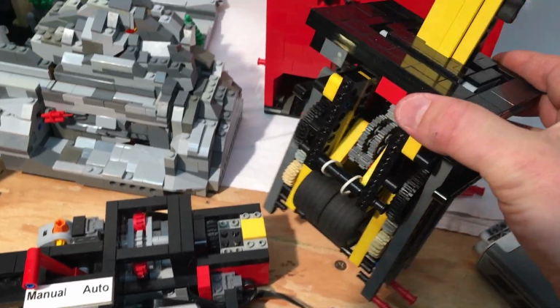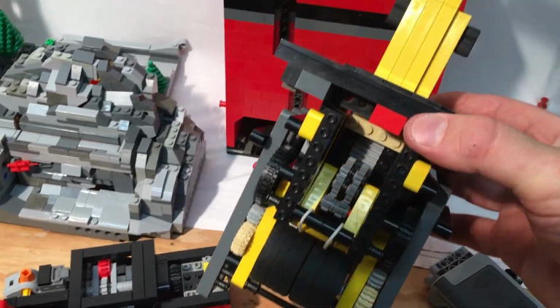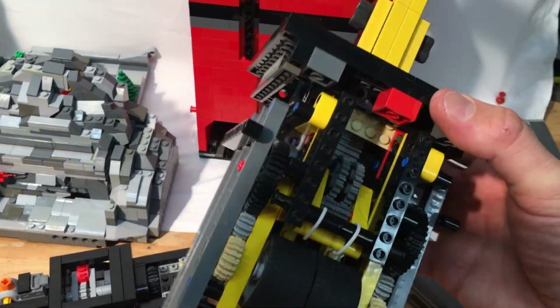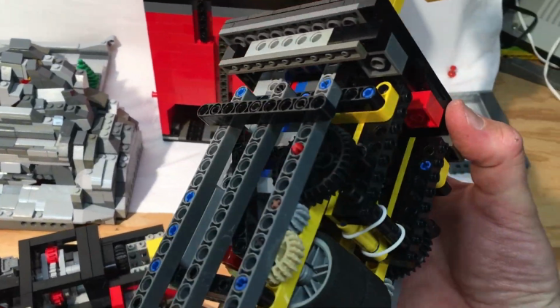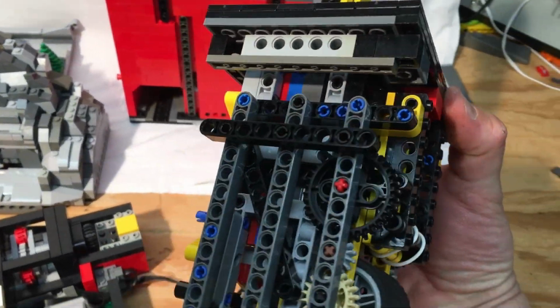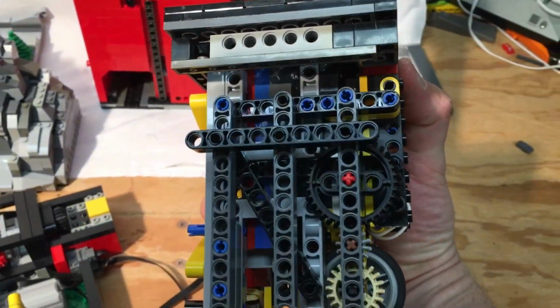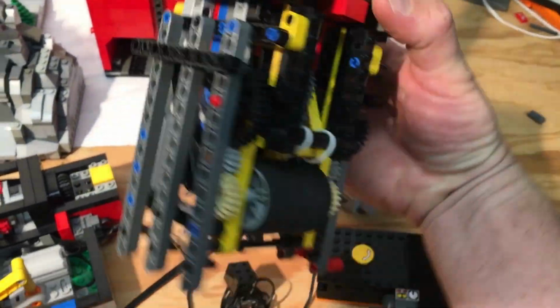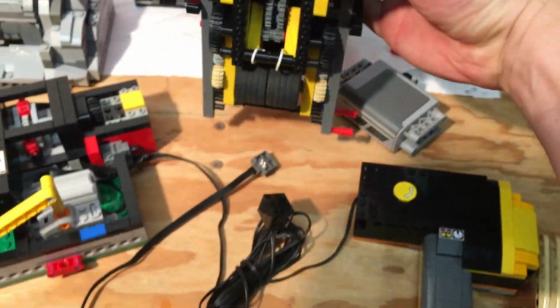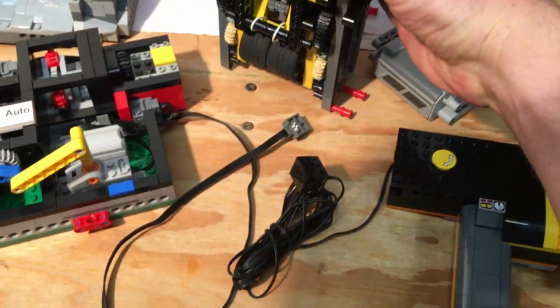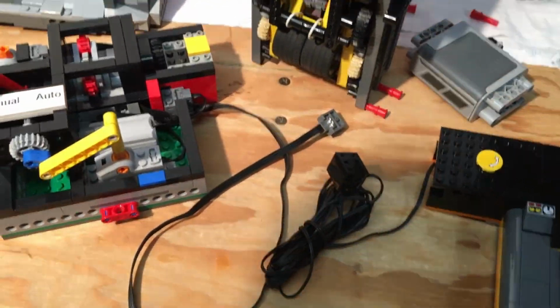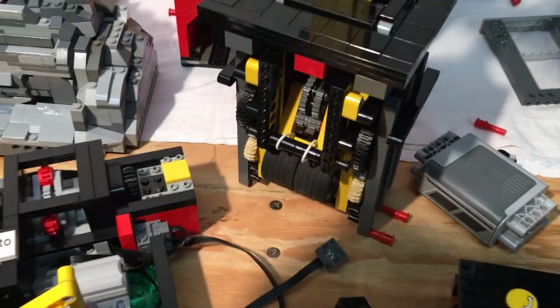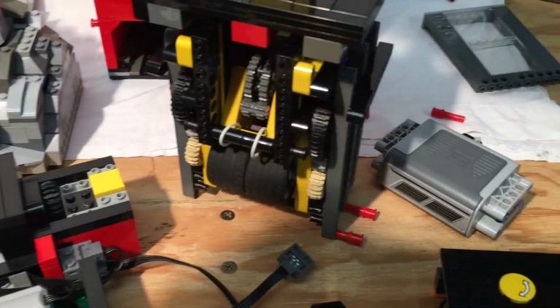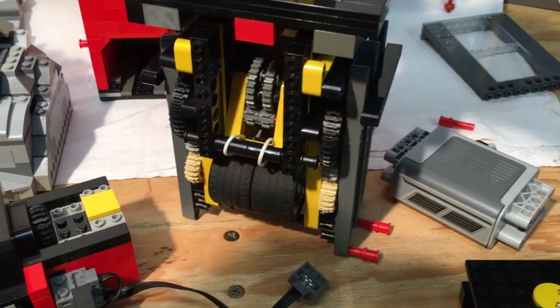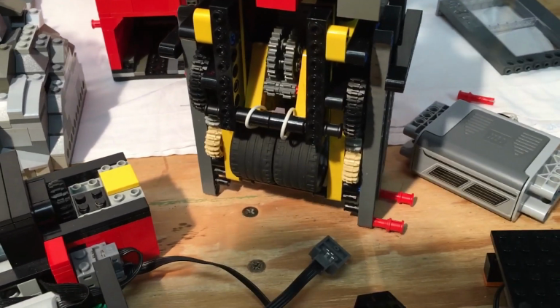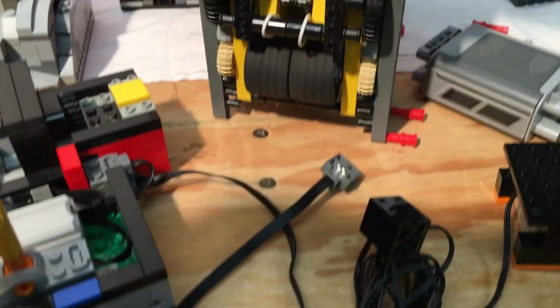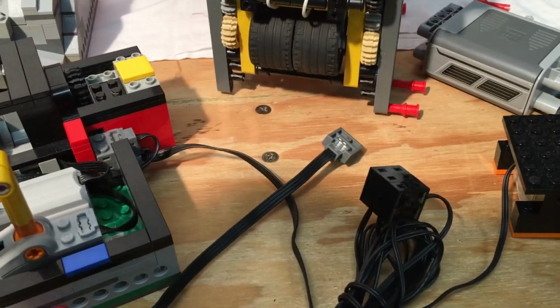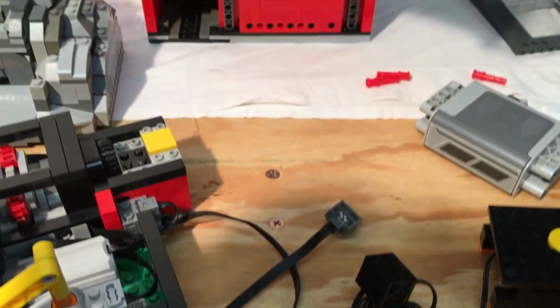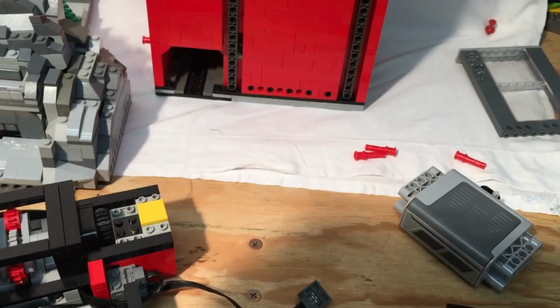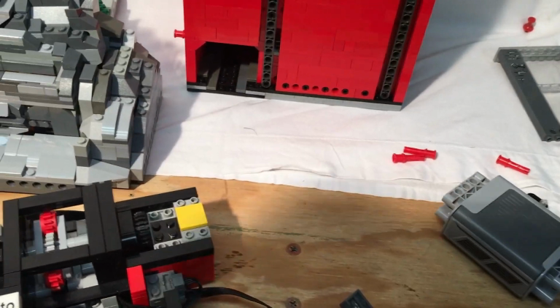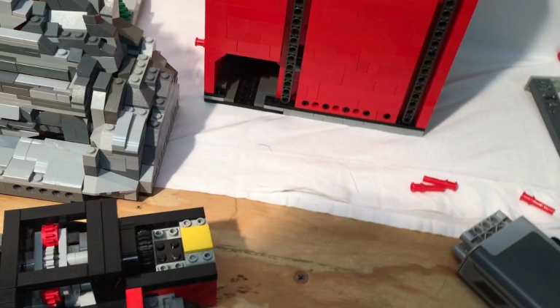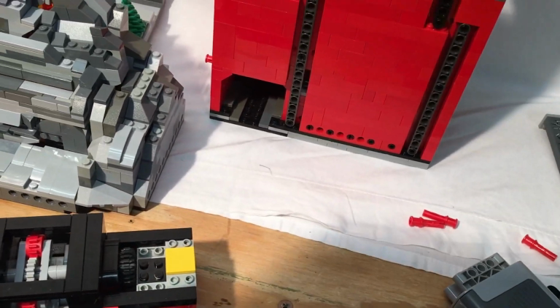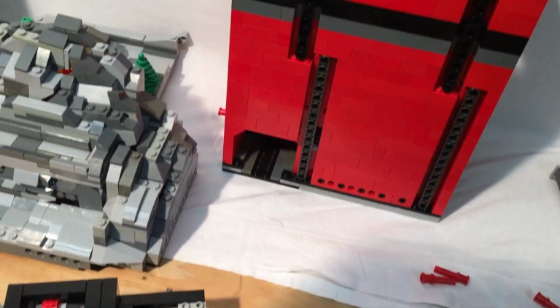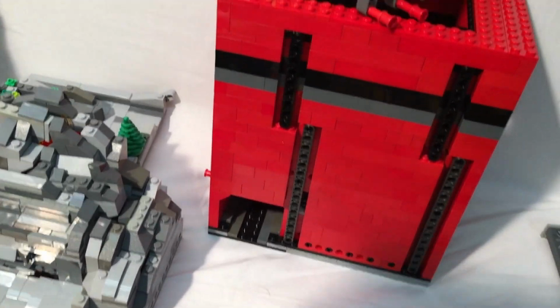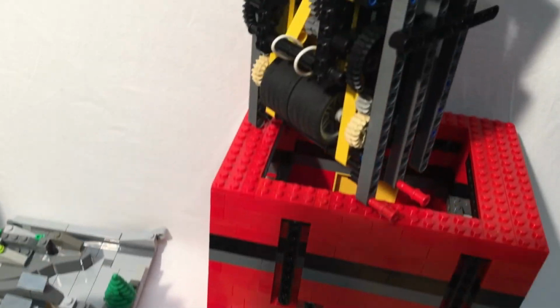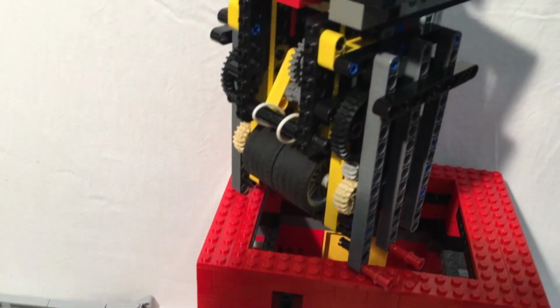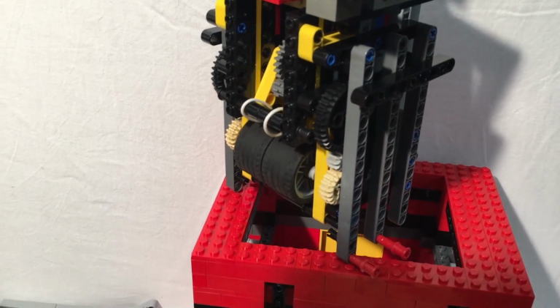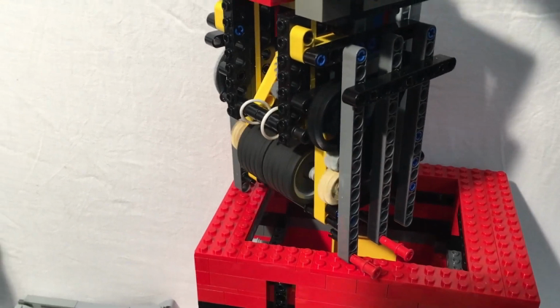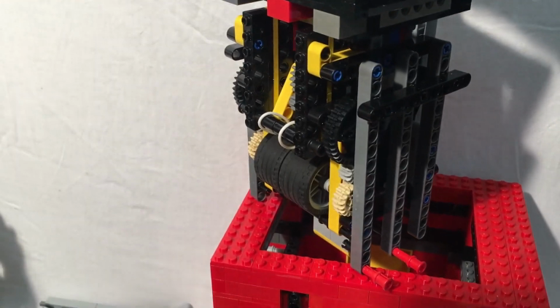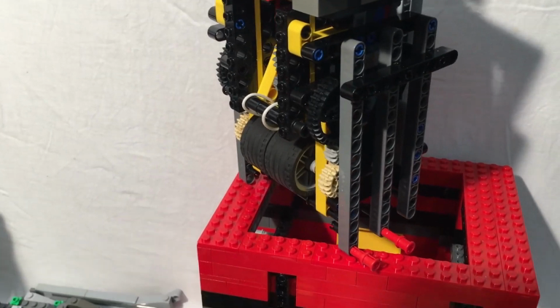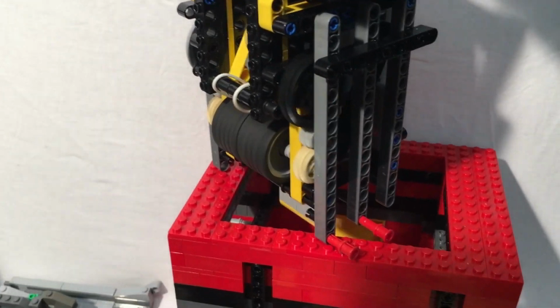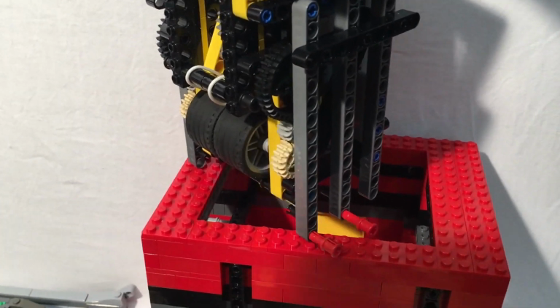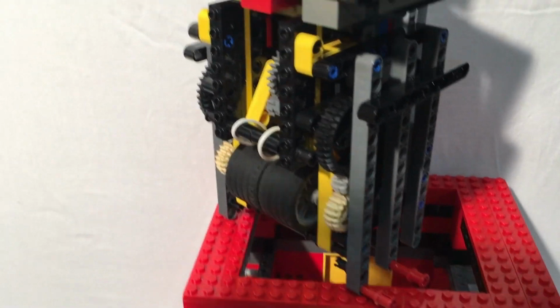Inside the detonator — this took a lot of work to get quite reliable. The wheels operate as a flywheel, and there is a spring mechanism that returns it back to the top.